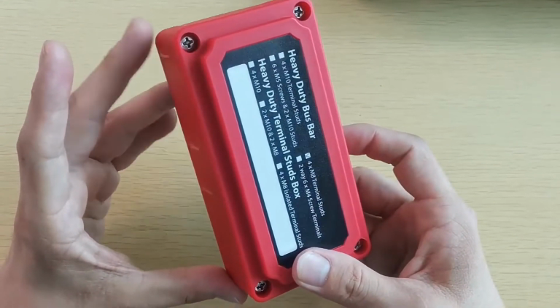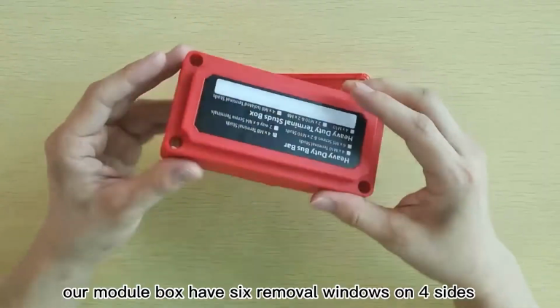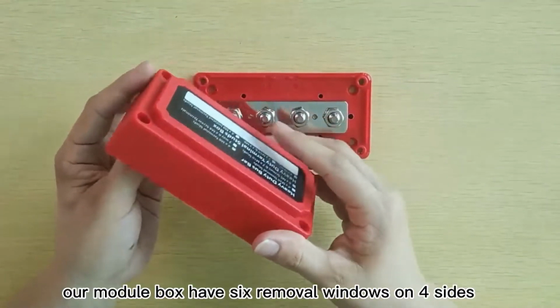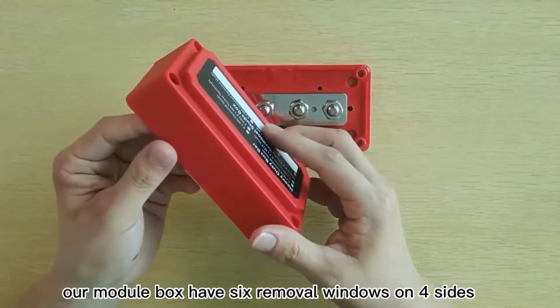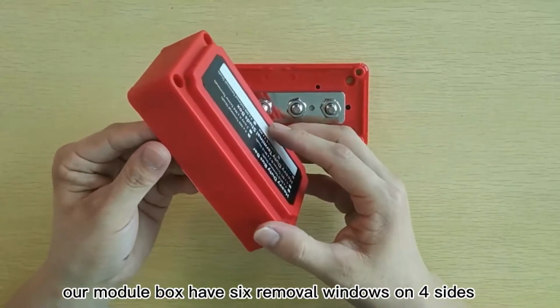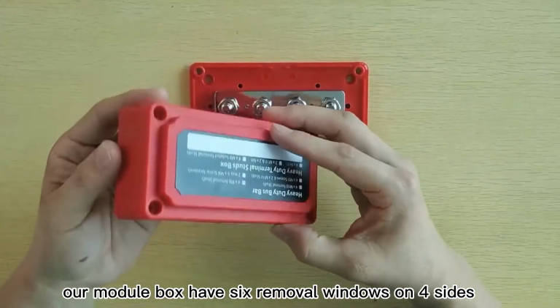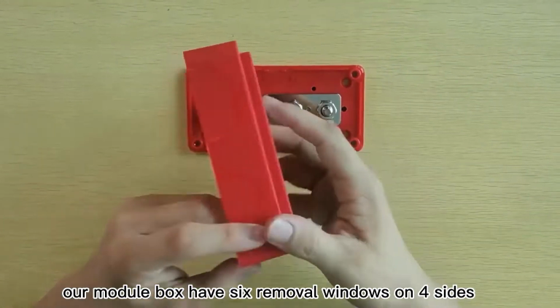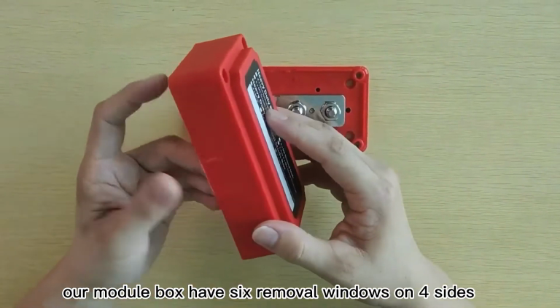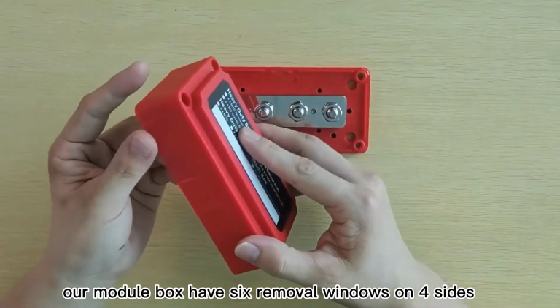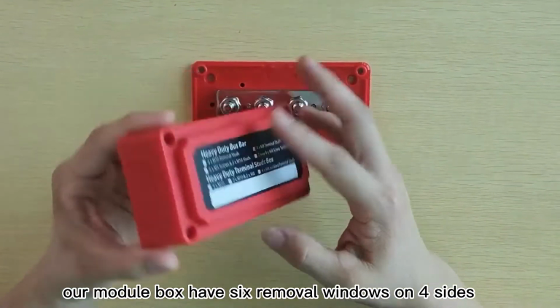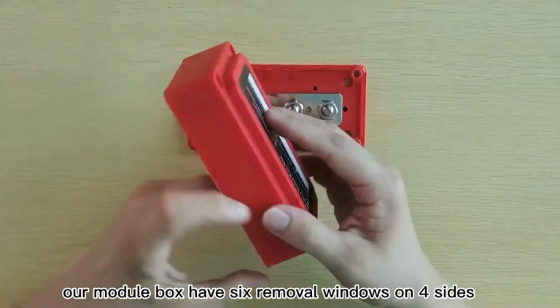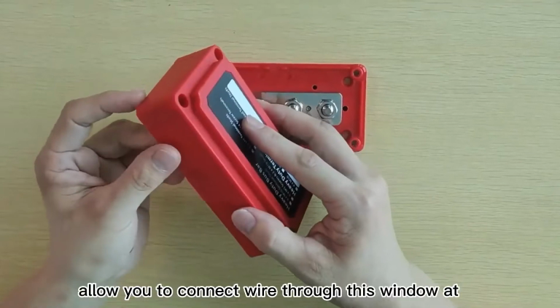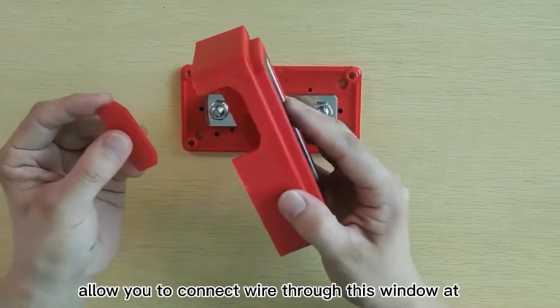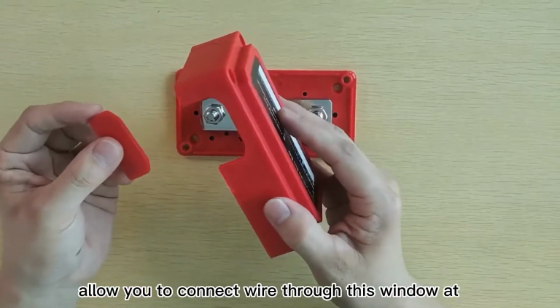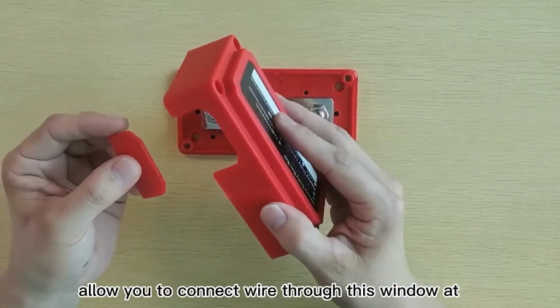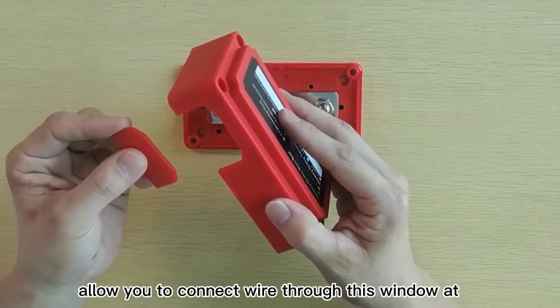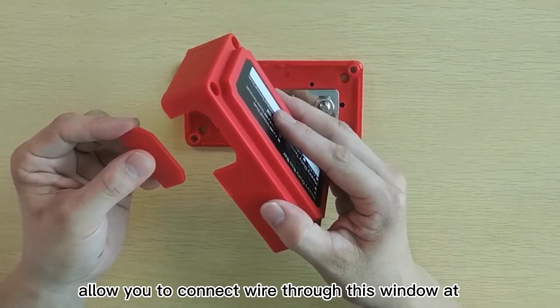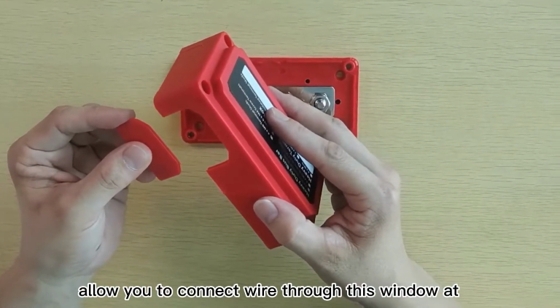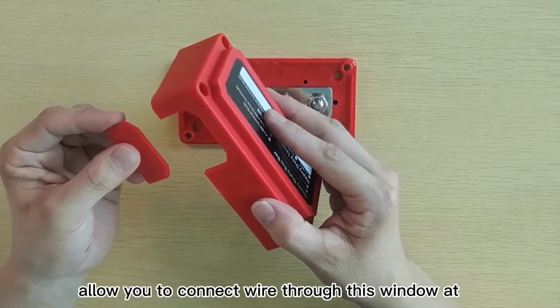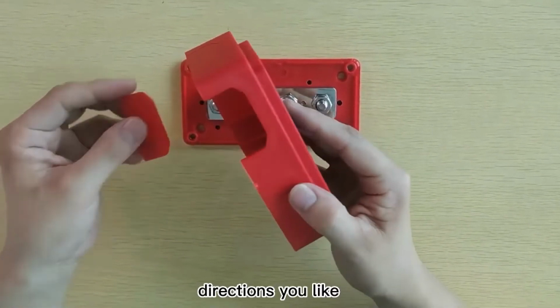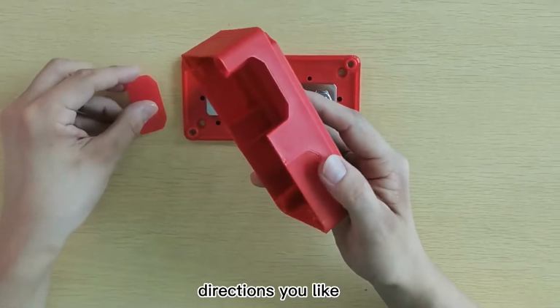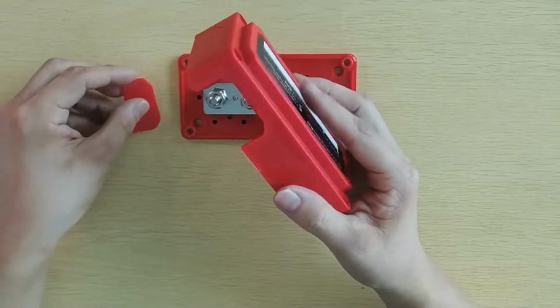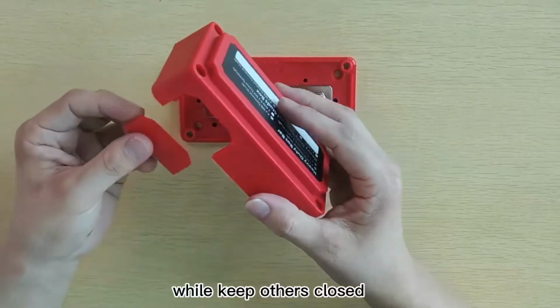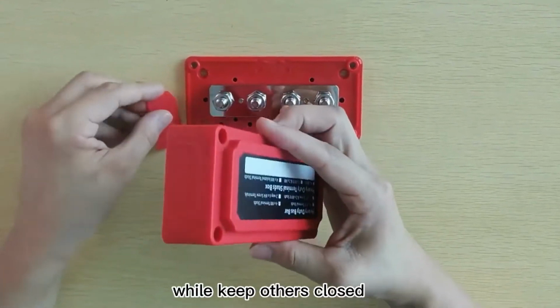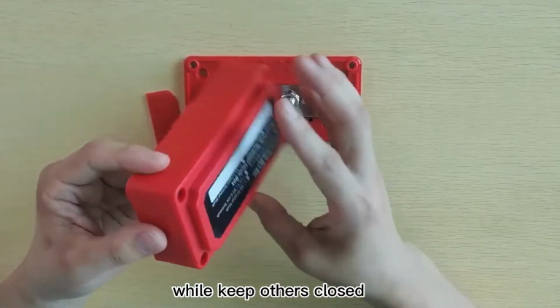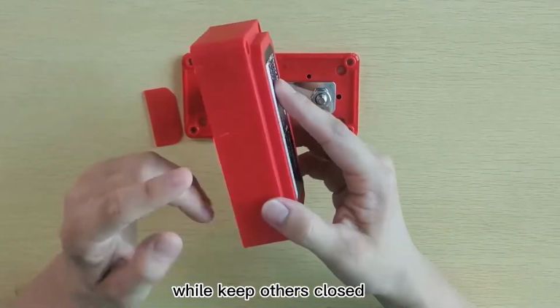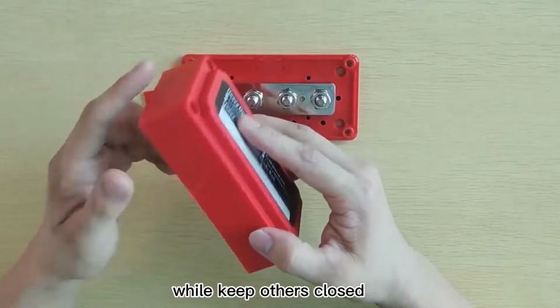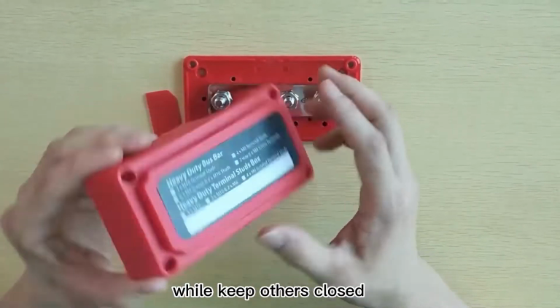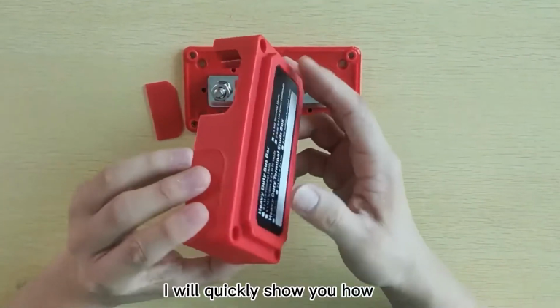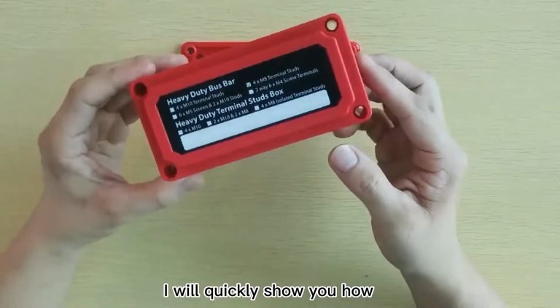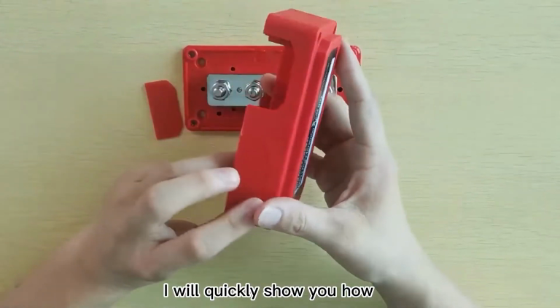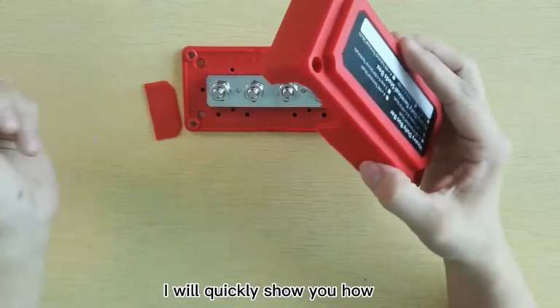Our modular box has six removable windows on four sides, allowing you to route wire through the window and in the directions you like while keeping others closed. I will quickly show you how.